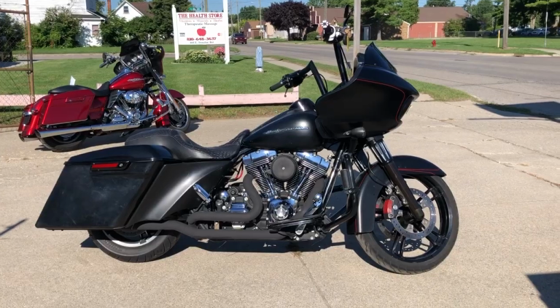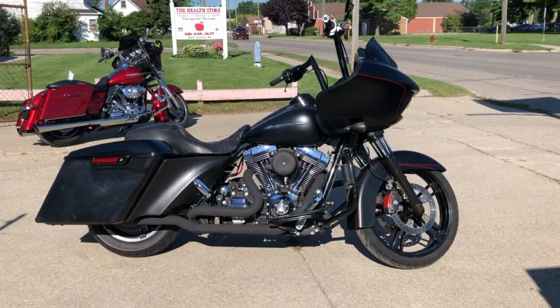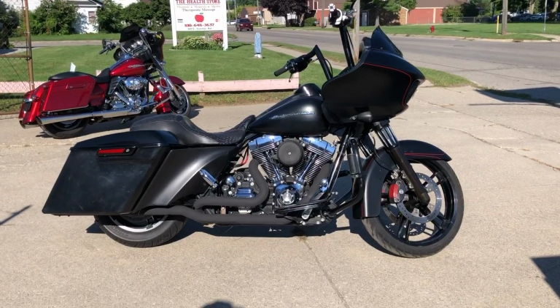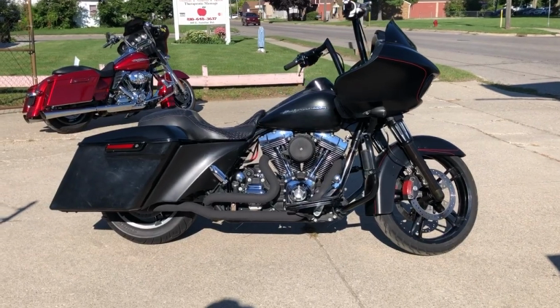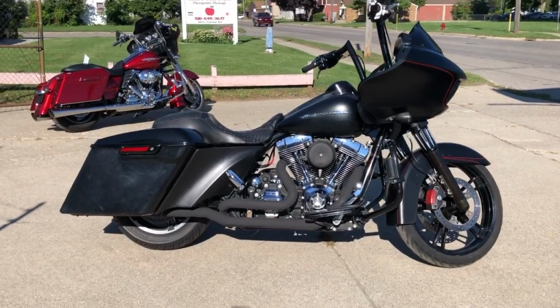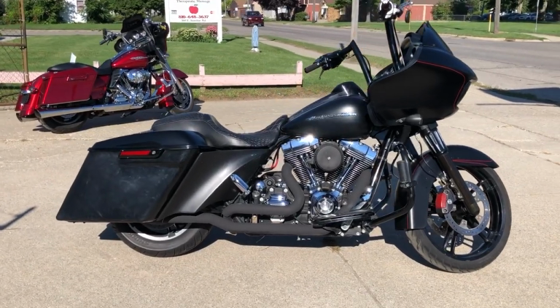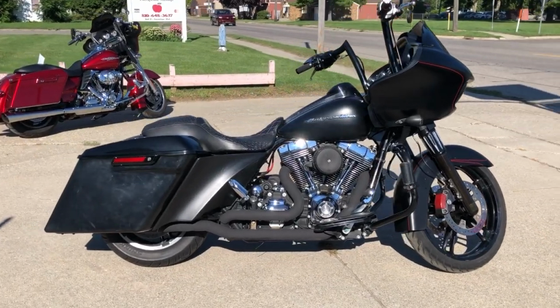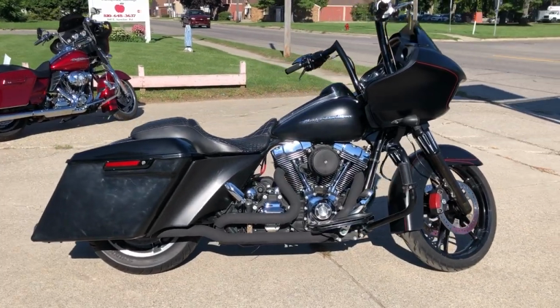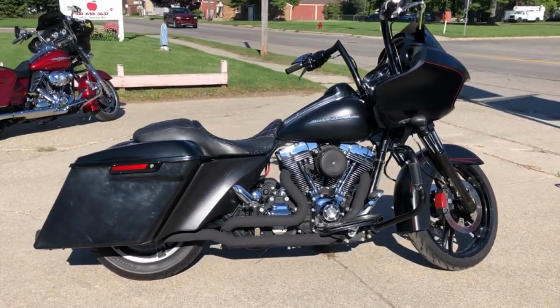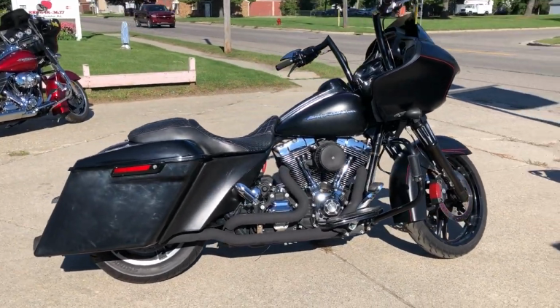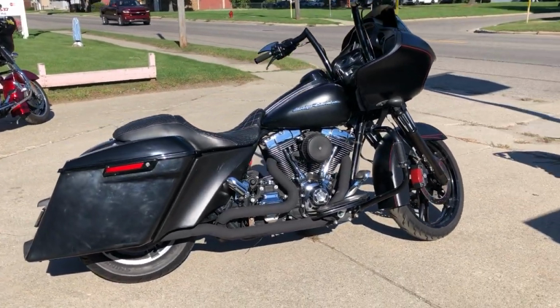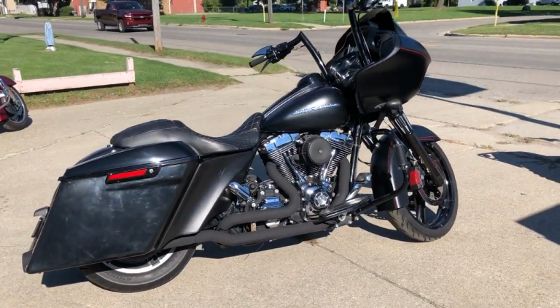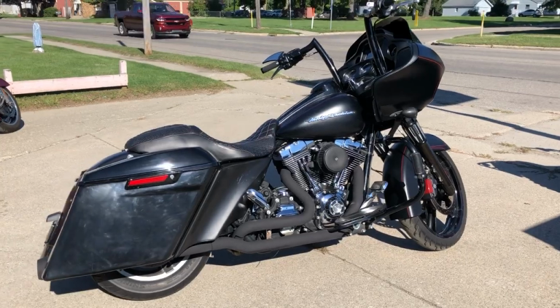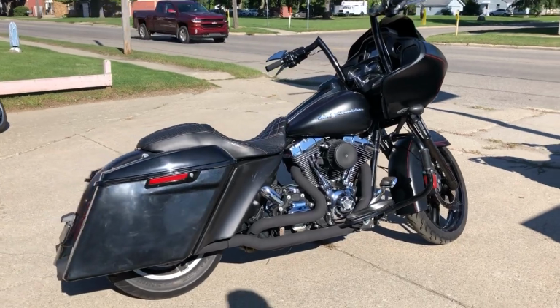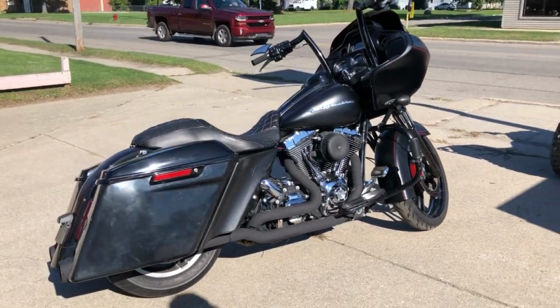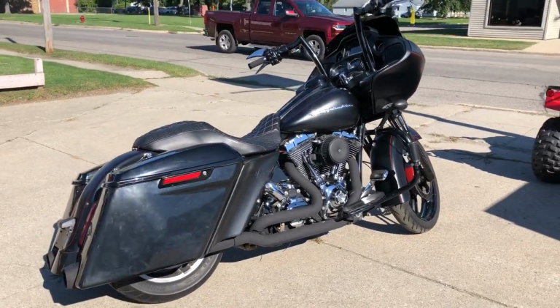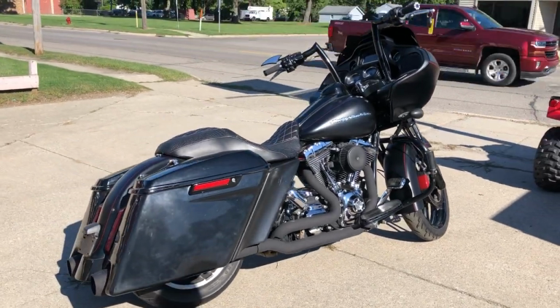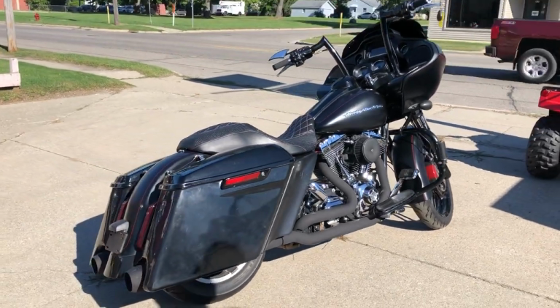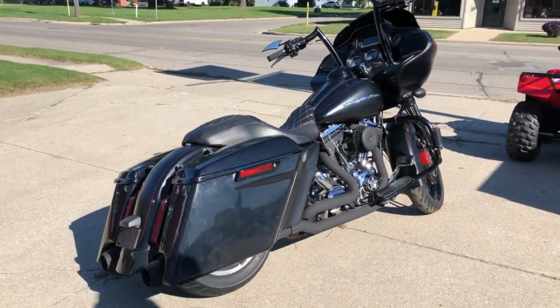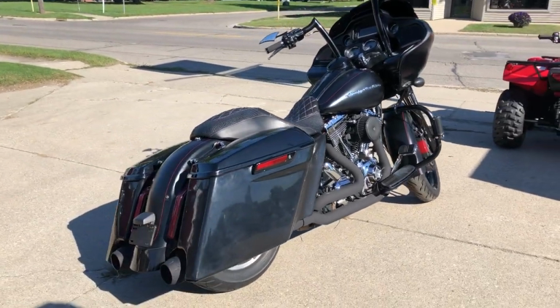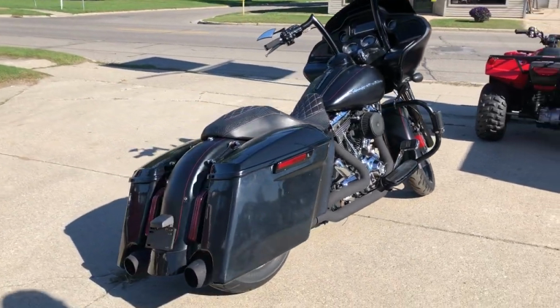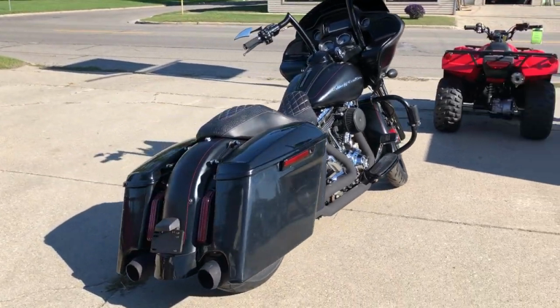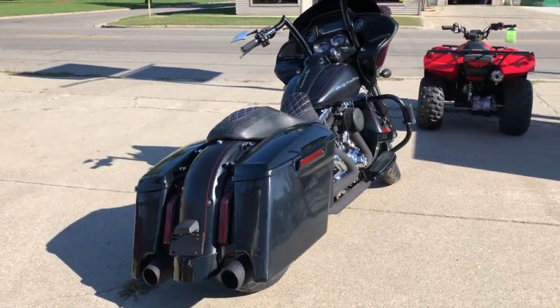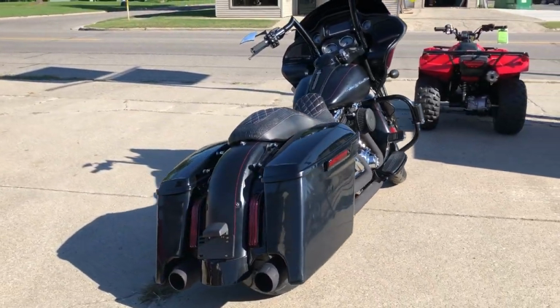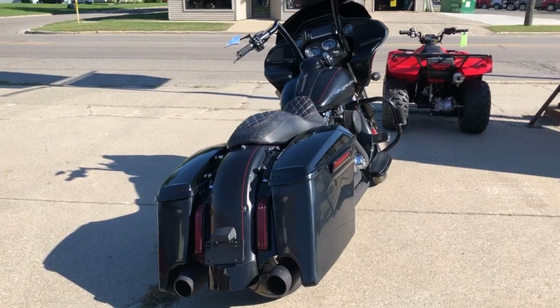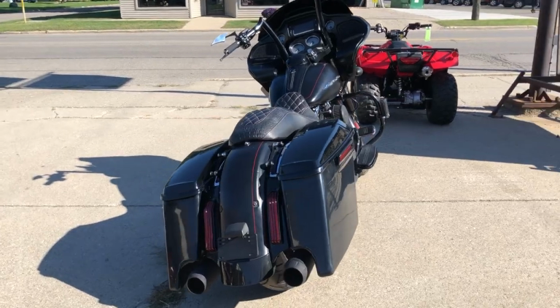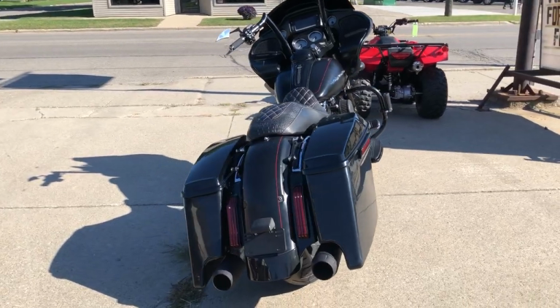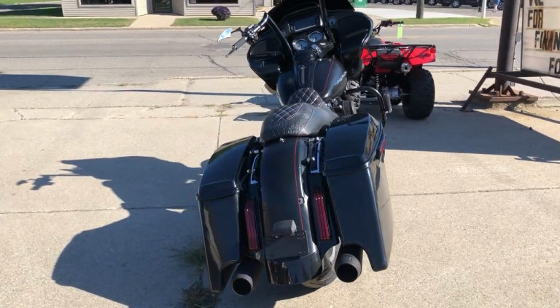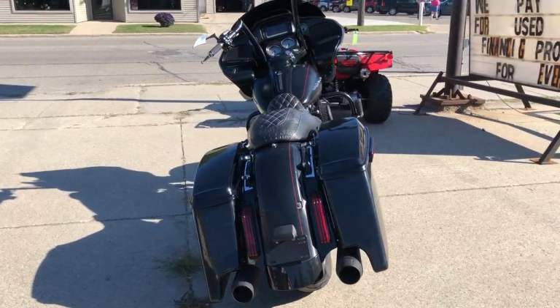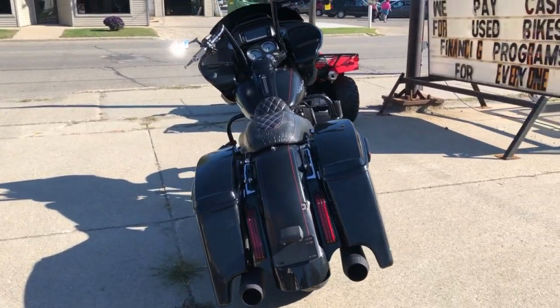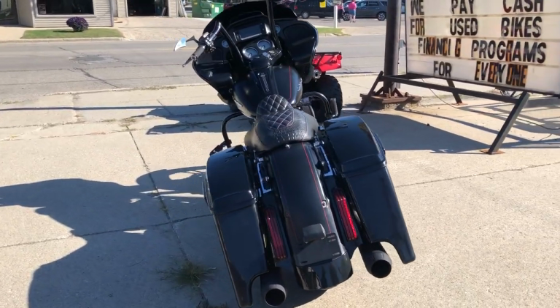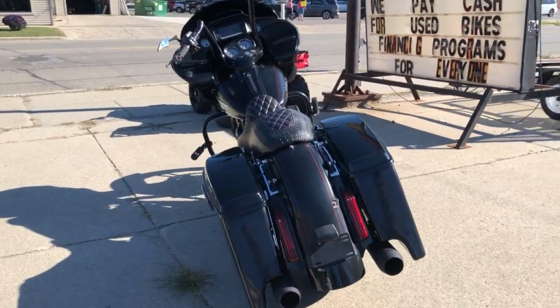Hey guys, ApprovalPowerSports.com here doing some videos on some bikes we just got in. We are refilling the showroom. This one here is a 2015 Road Glide Special for sale — over $7,000 in extras on this one.